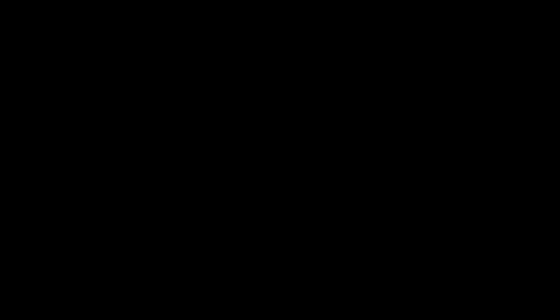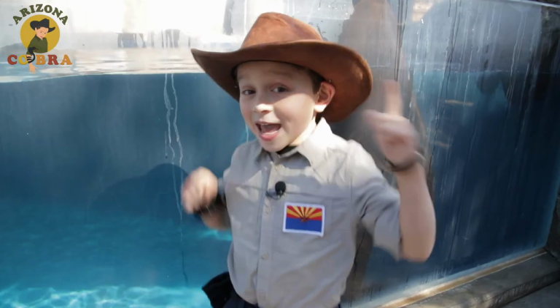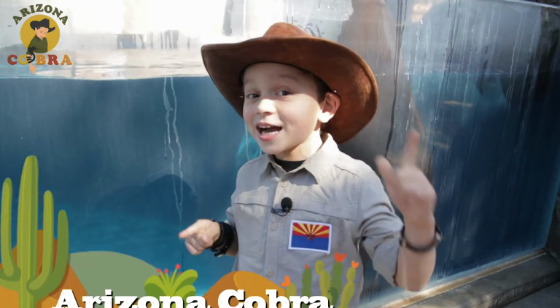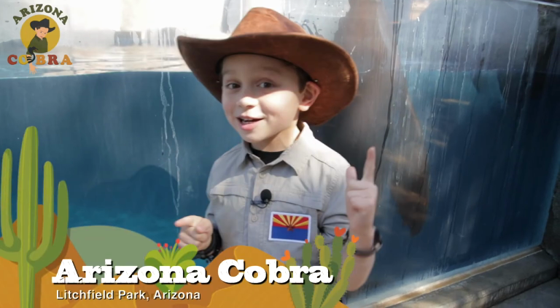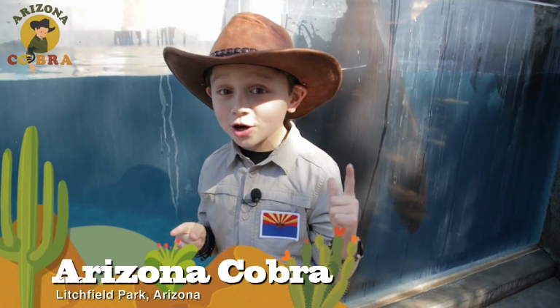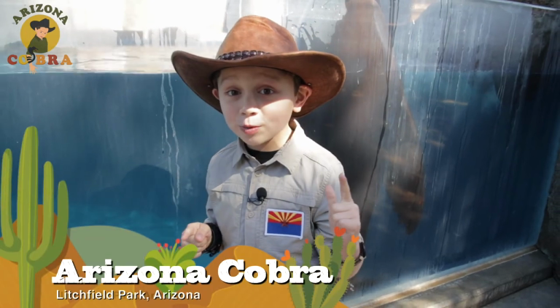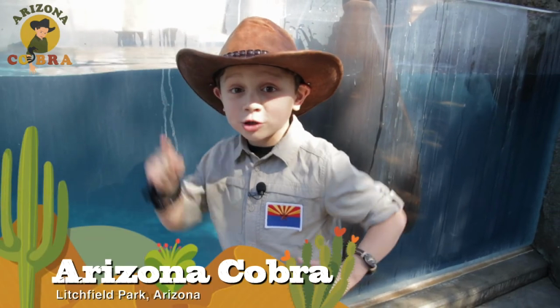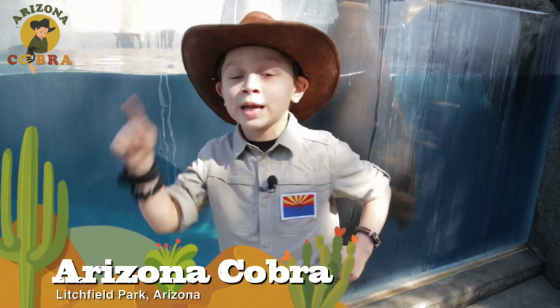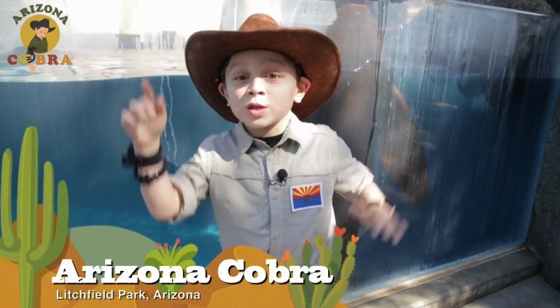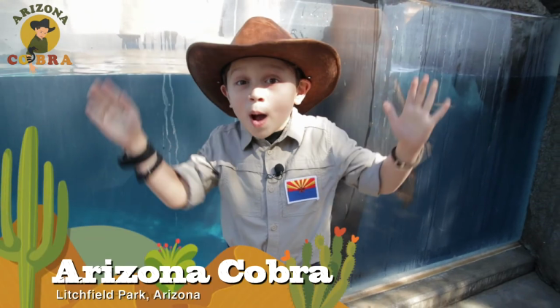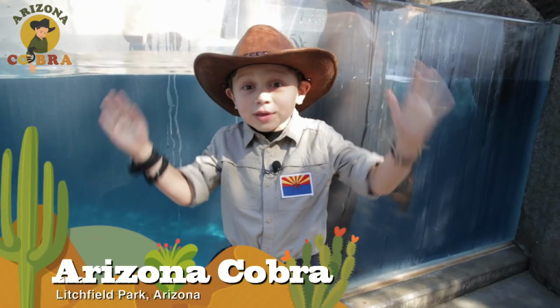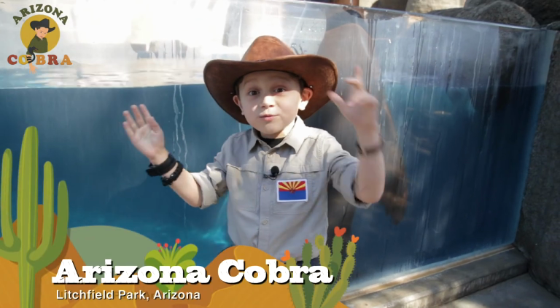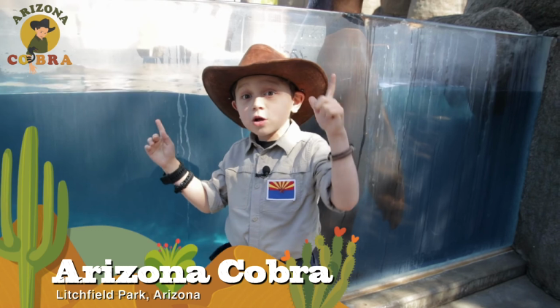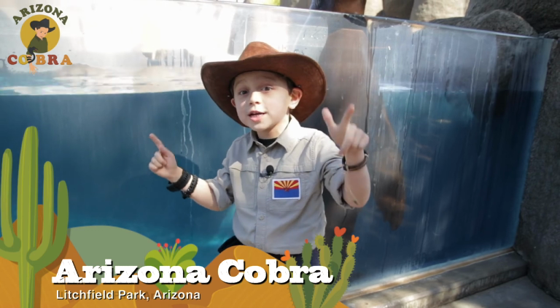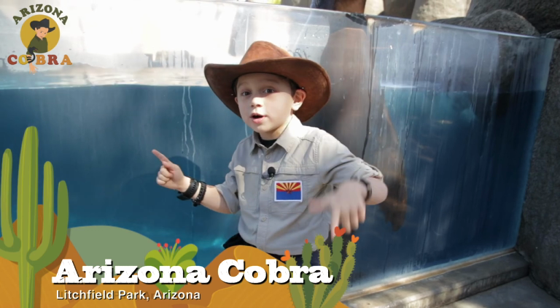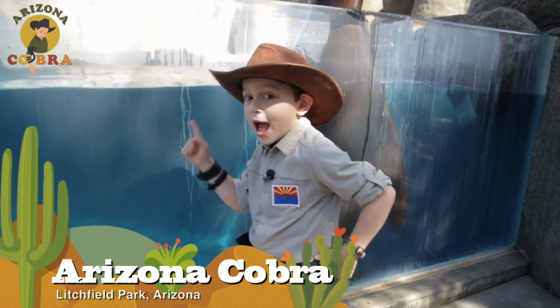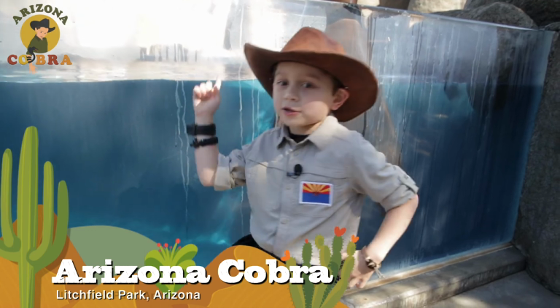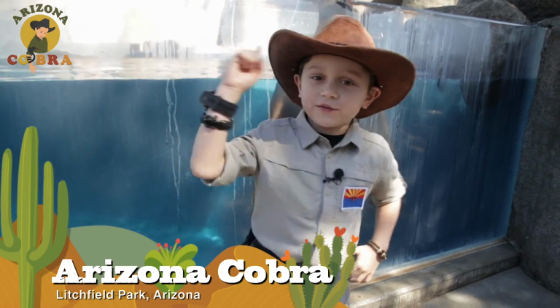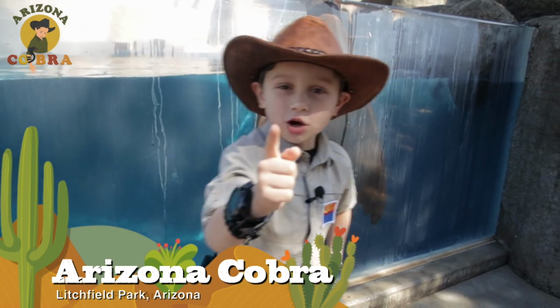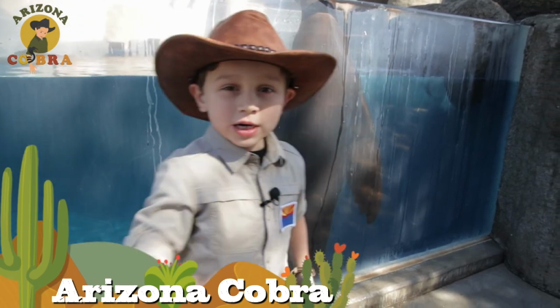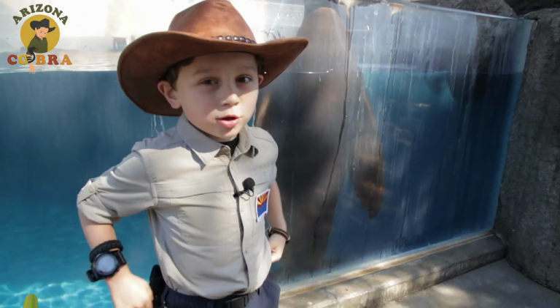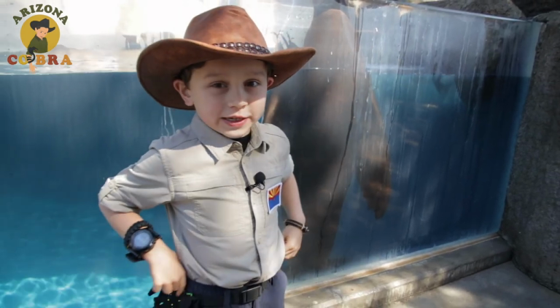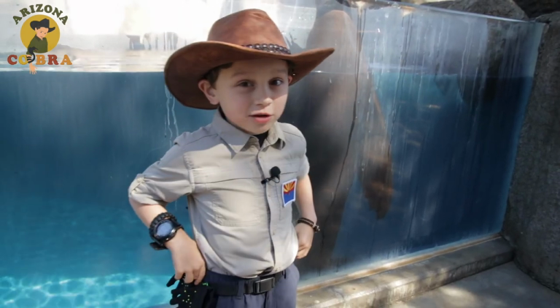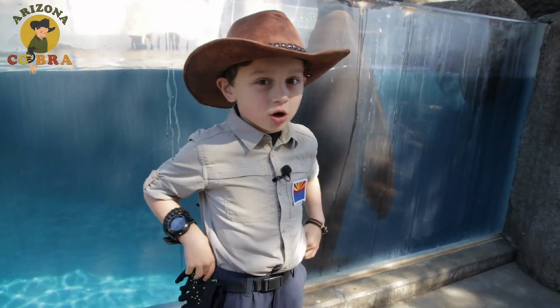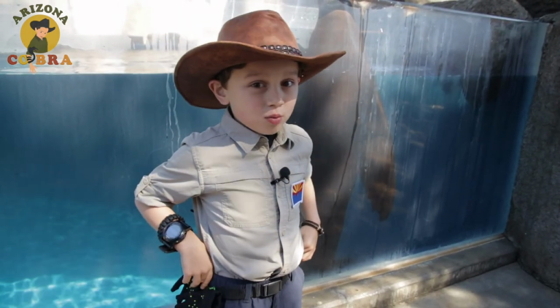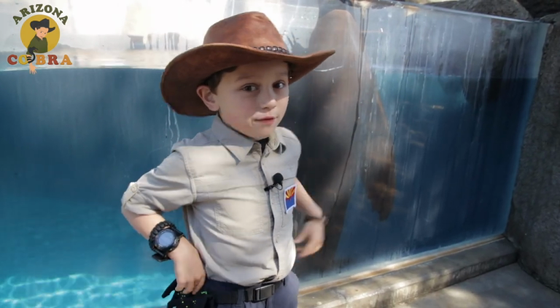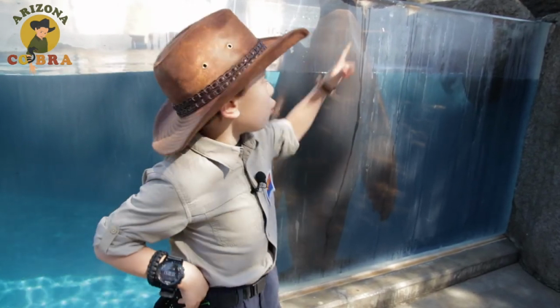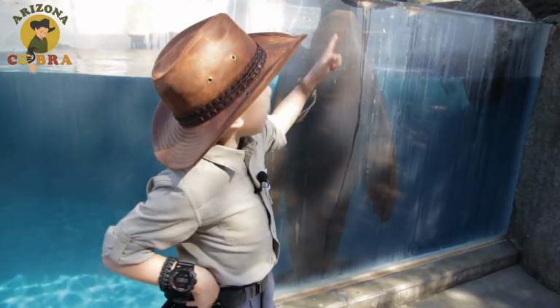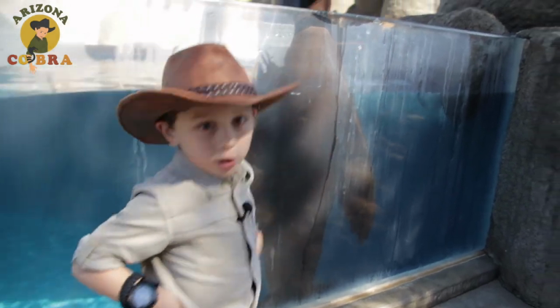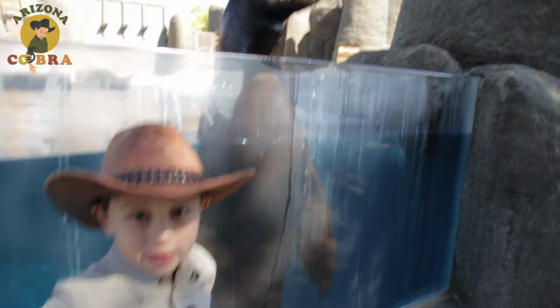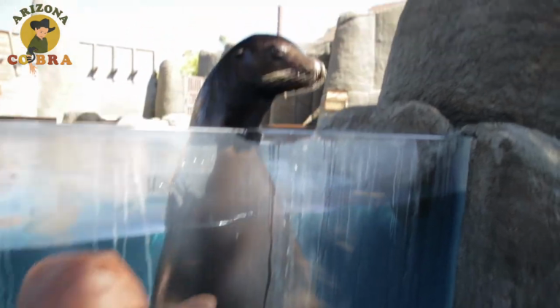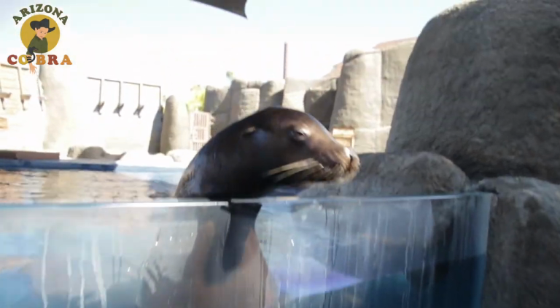Hey guys, Arizona Cobra here. Today we're at the Wildlife World Zoo. I'm about to give you an up-close encounter with one of the coolest animals in the ocean.